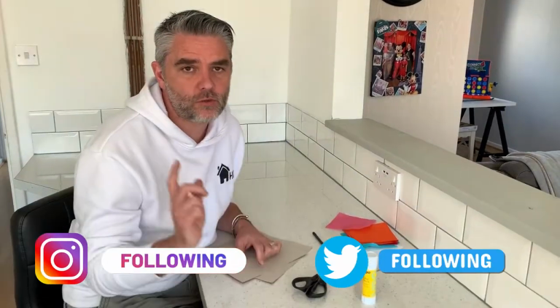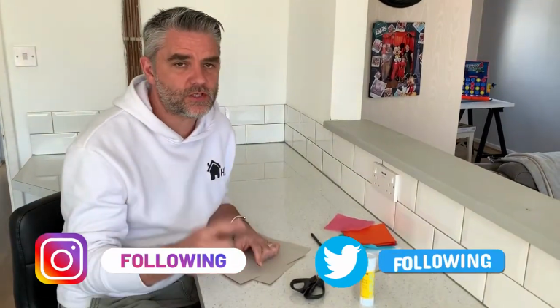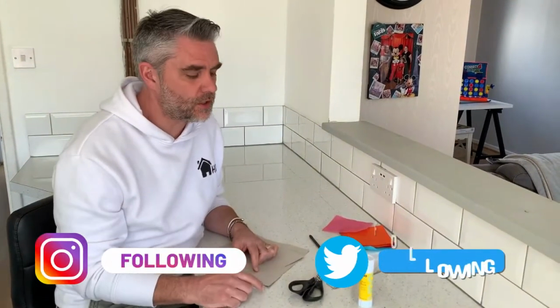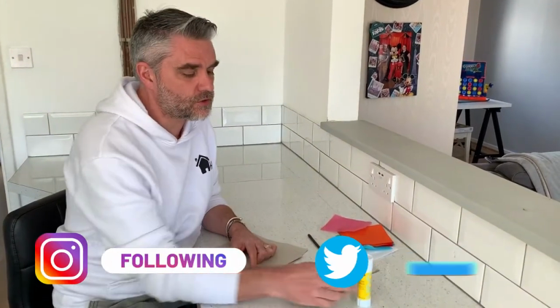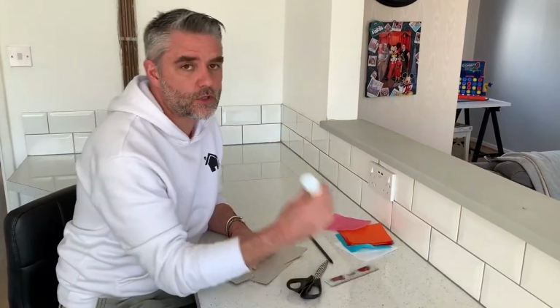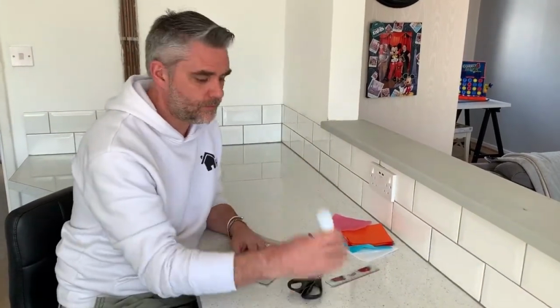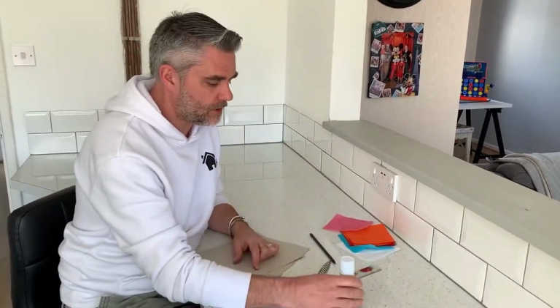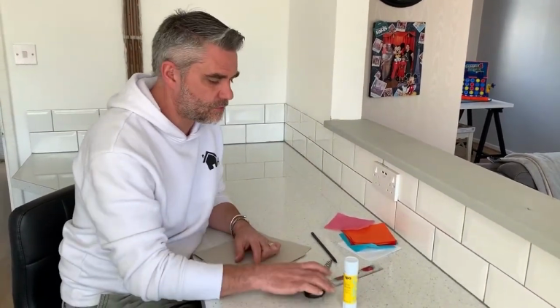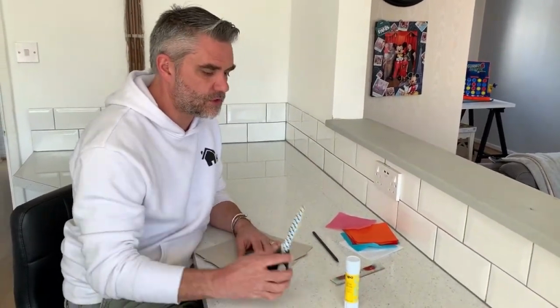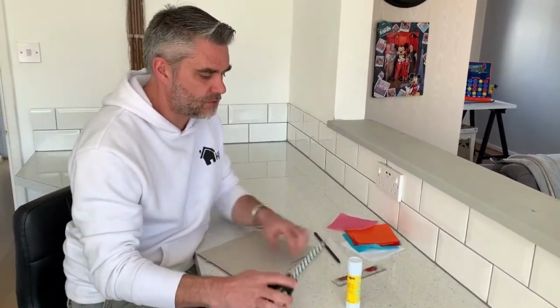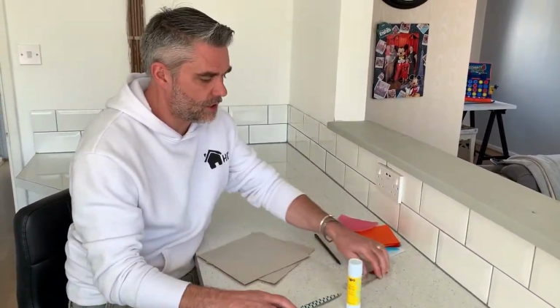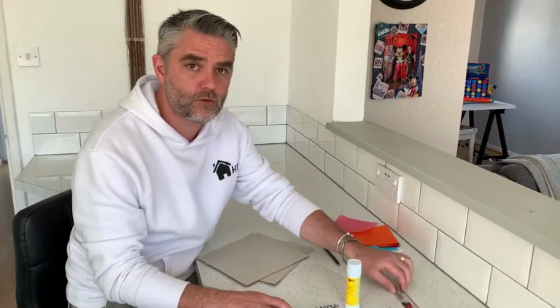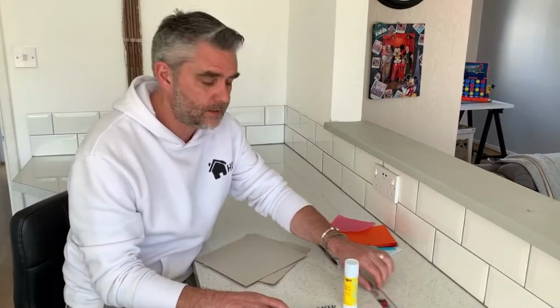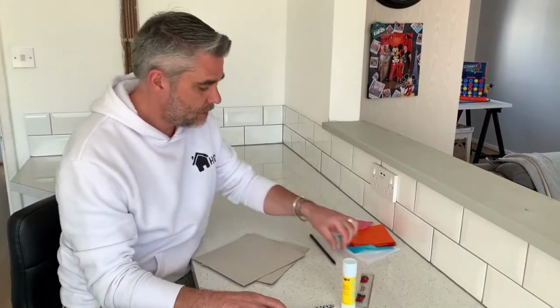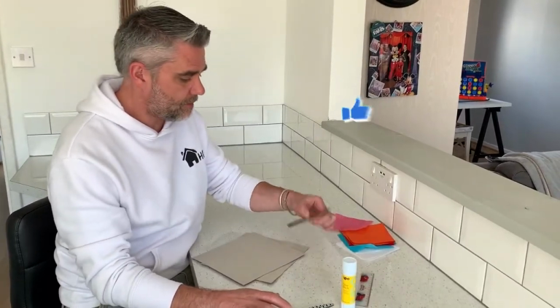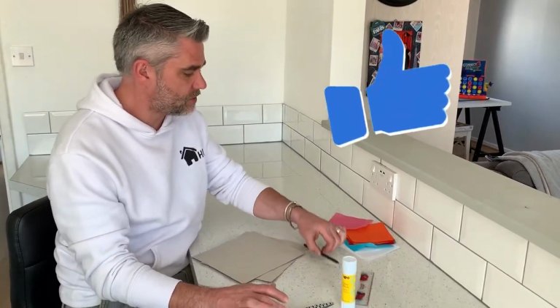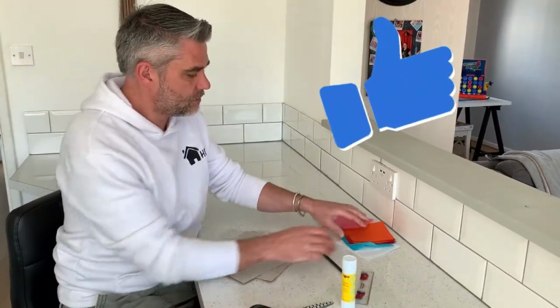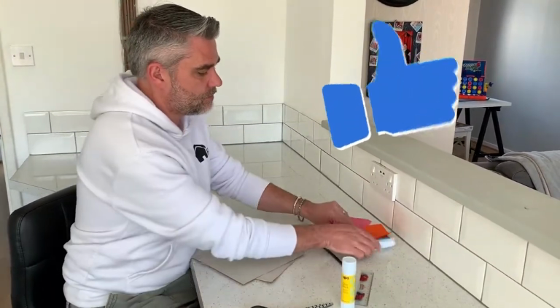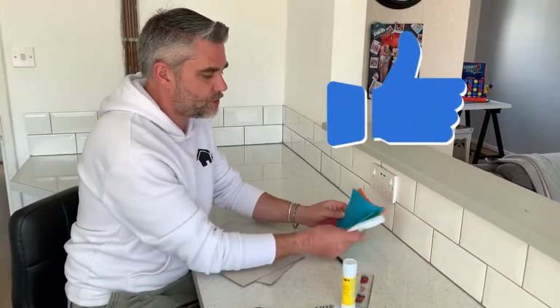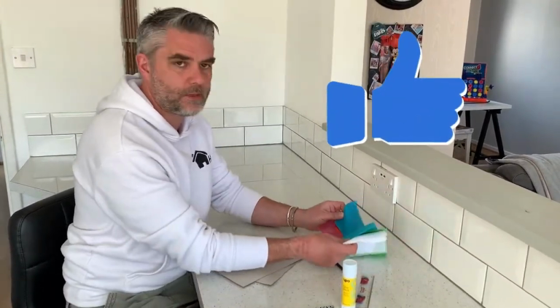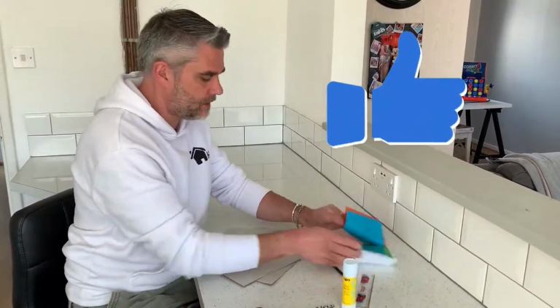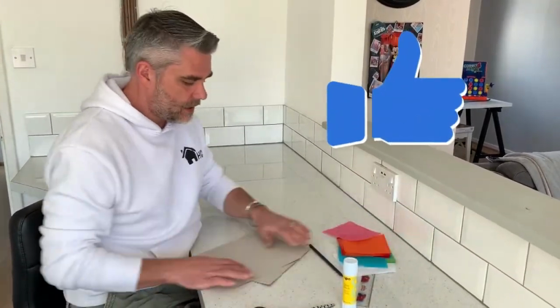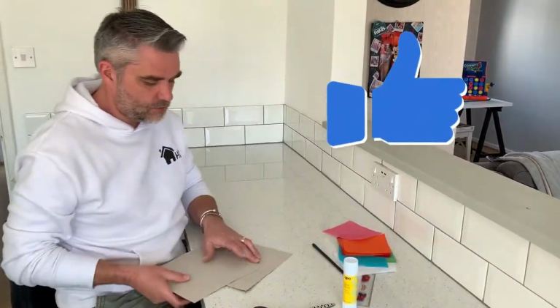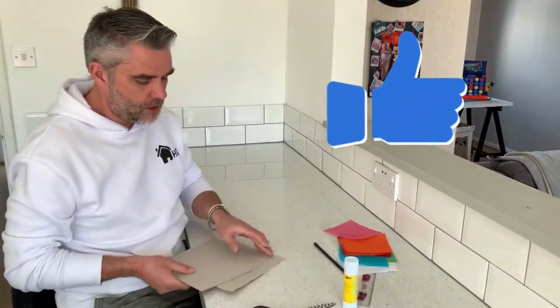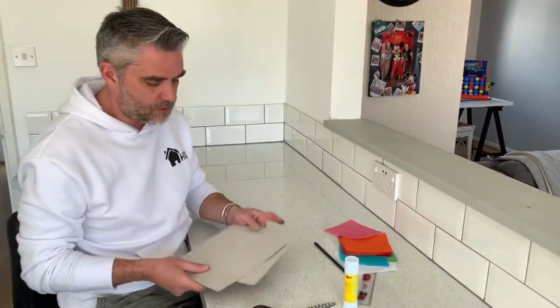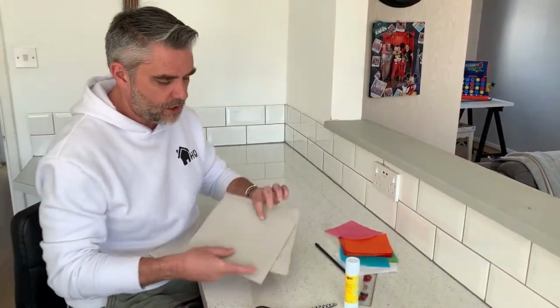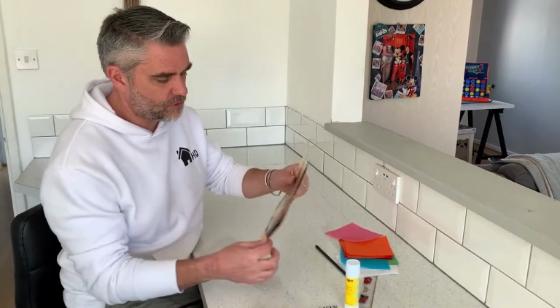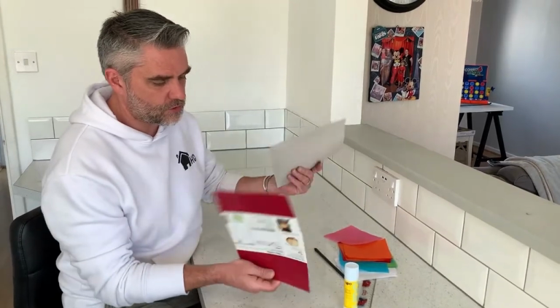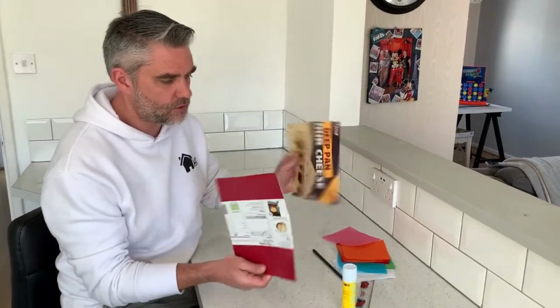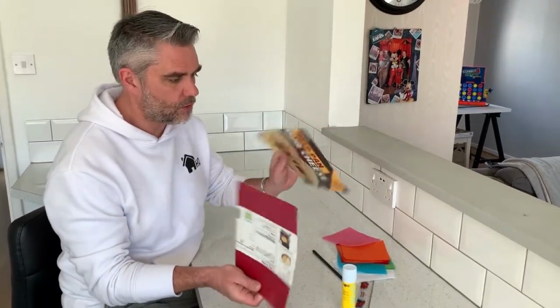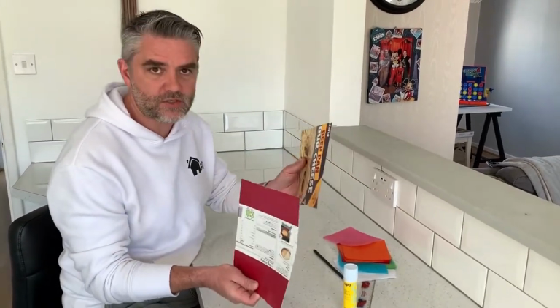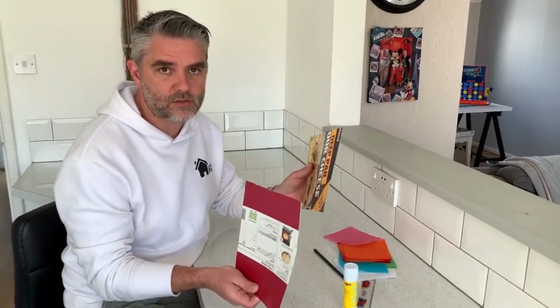For this you're going to need some glue, some scissors, a ruler, a pencil, some tissue paper, and some cardboard — I just used some old pizza boxes.